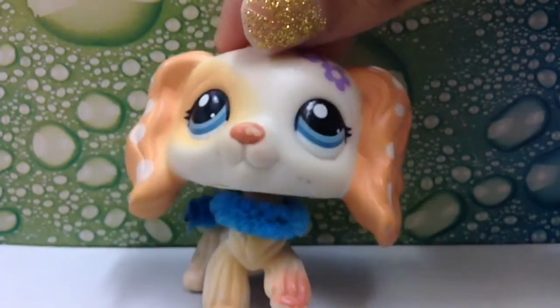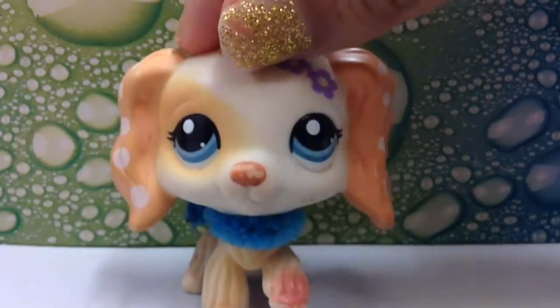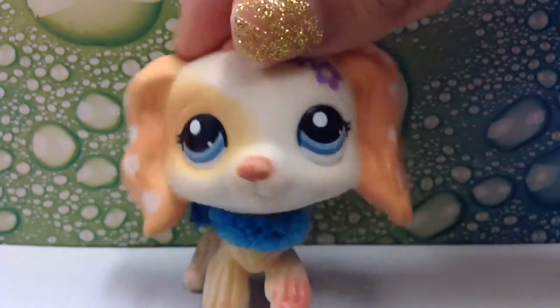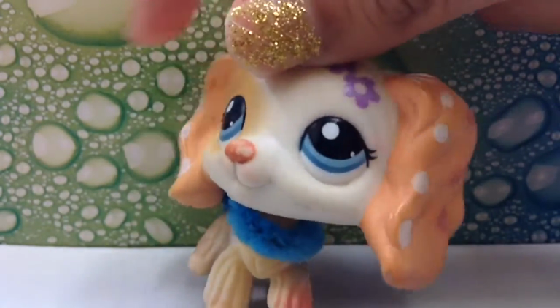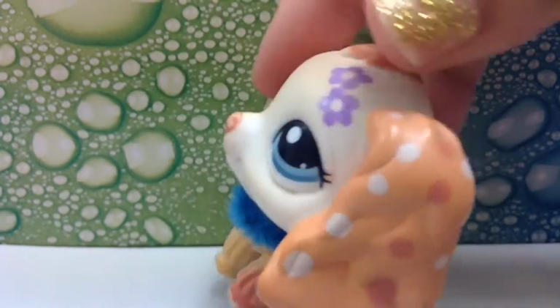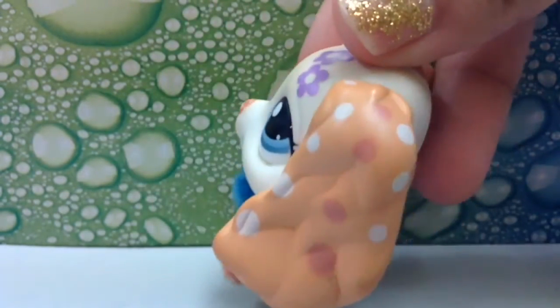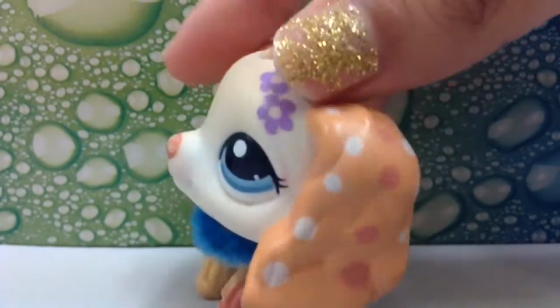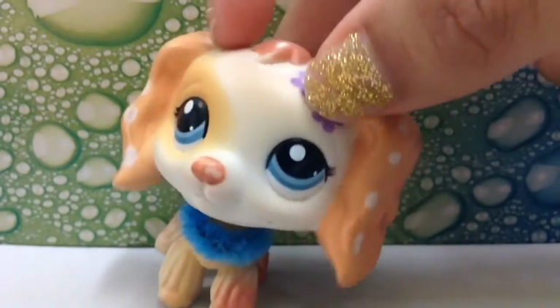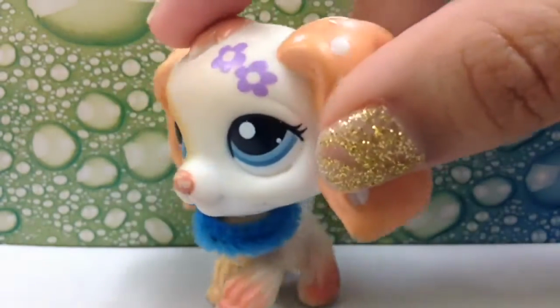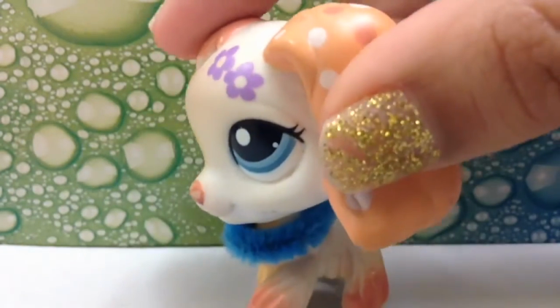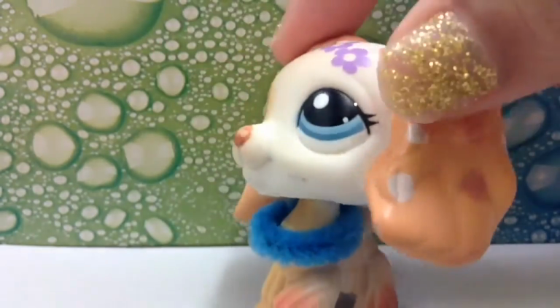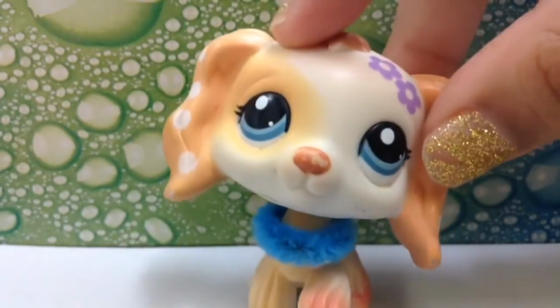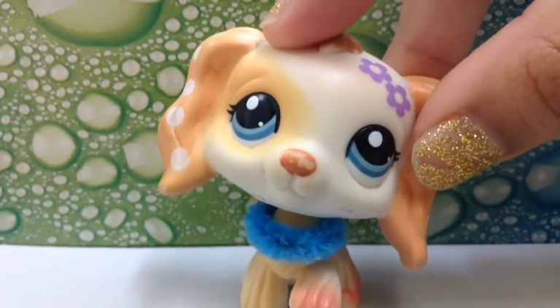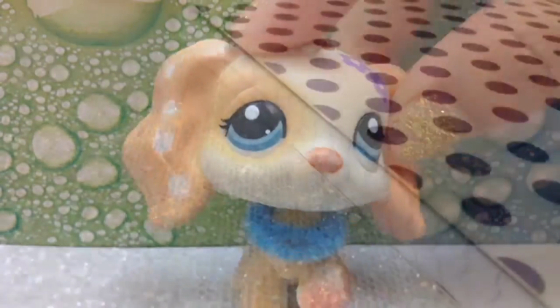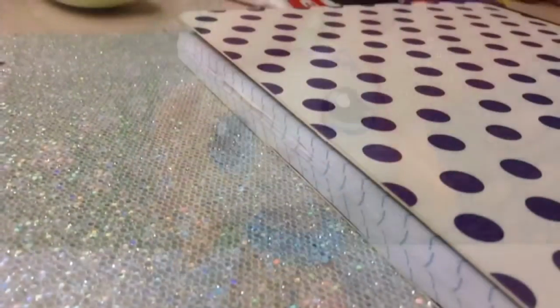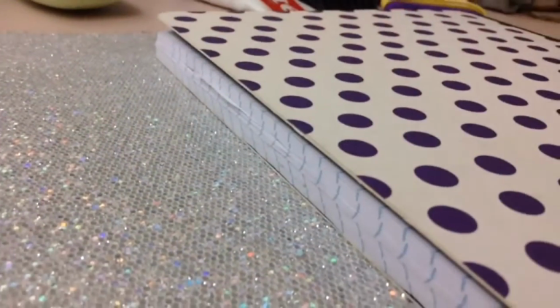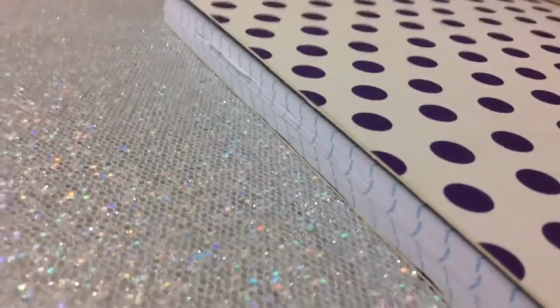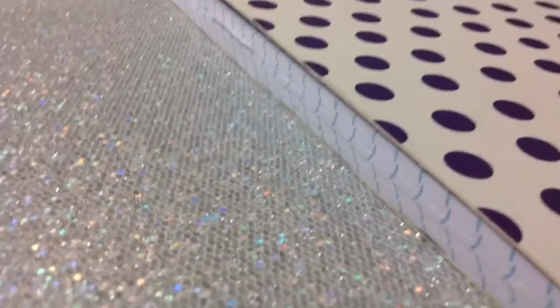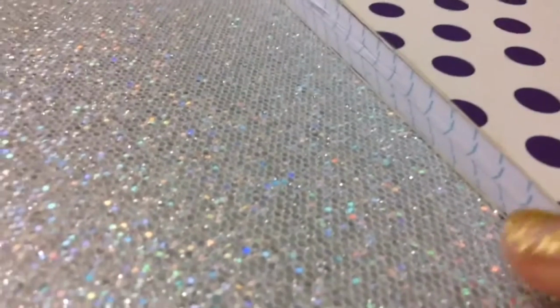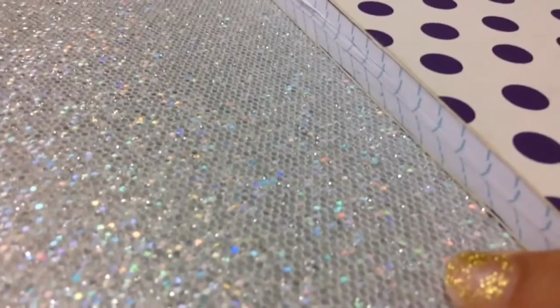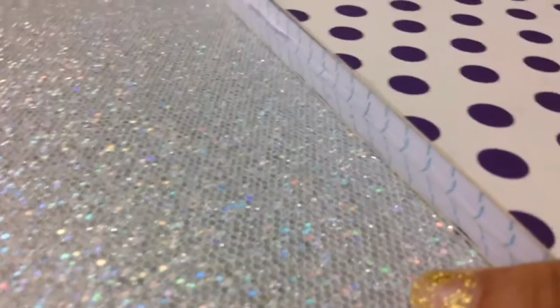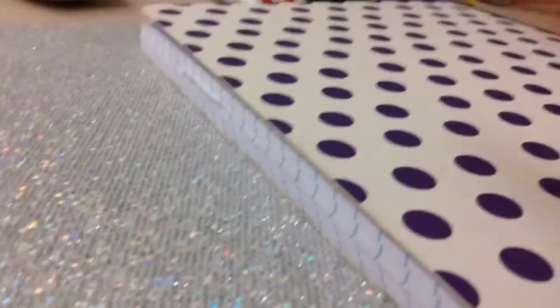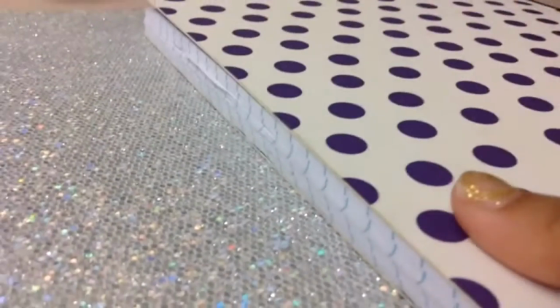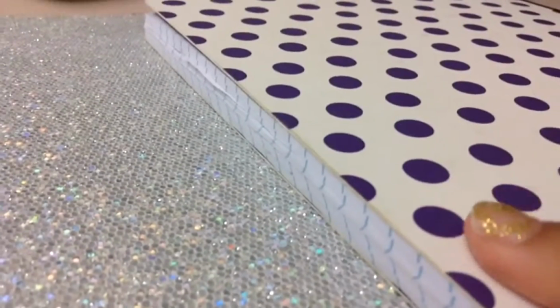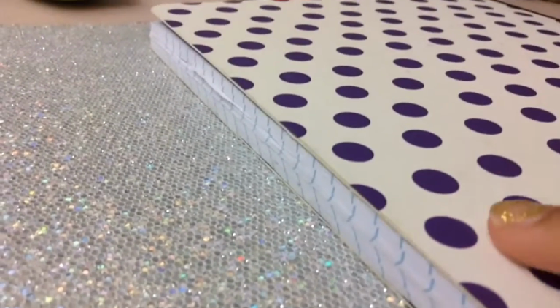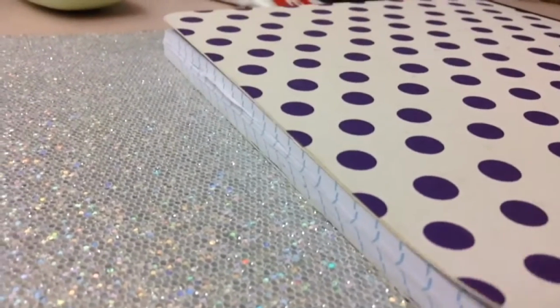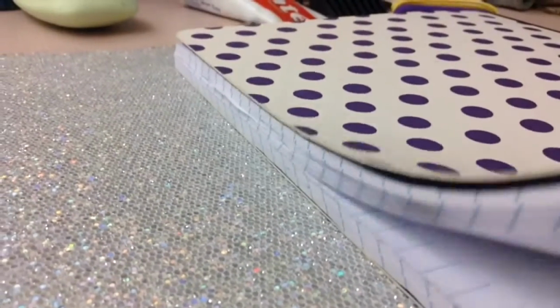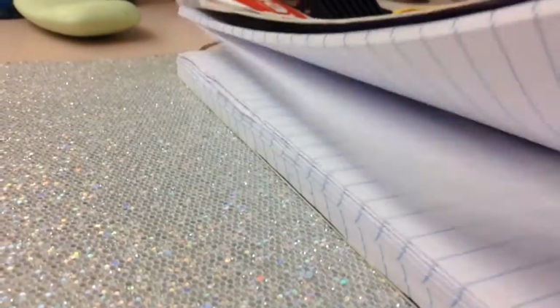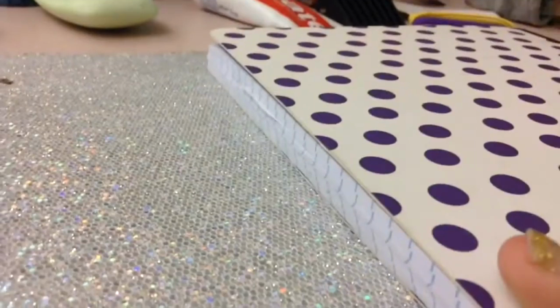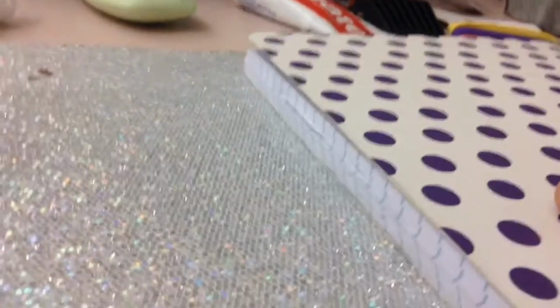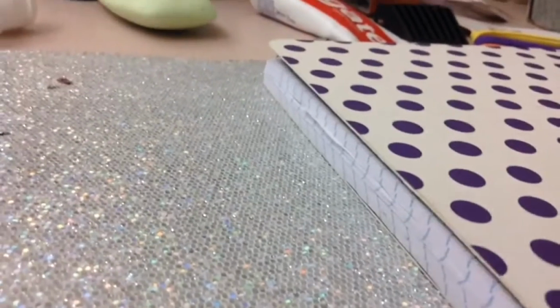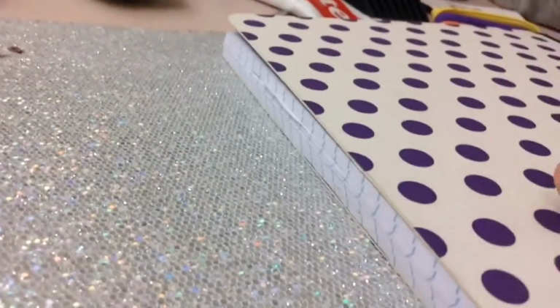Right now I'm actually using a tissue box and for the bottom I'm using craft foam. And in previous videos I have used this folder and this composition book for DIY videos.